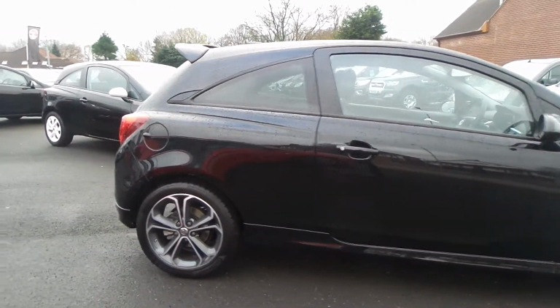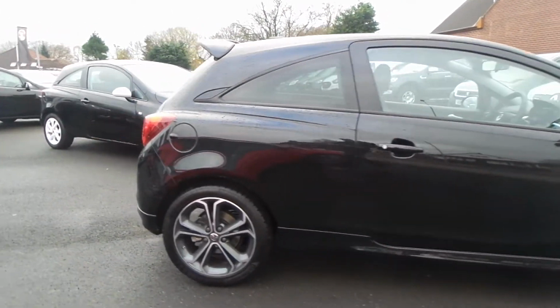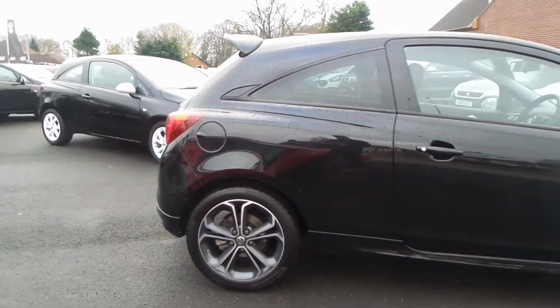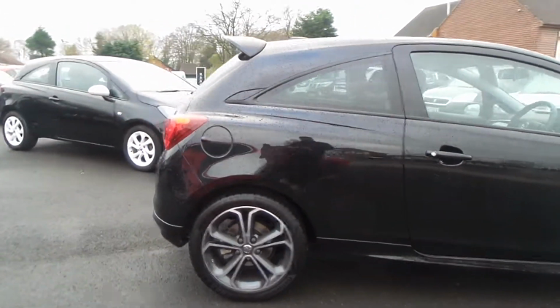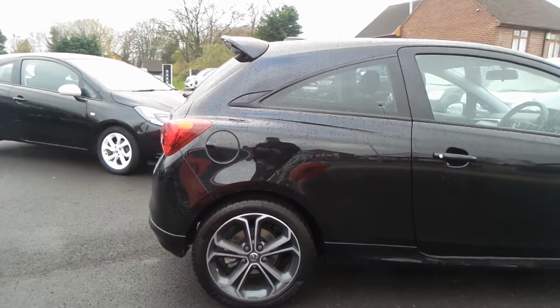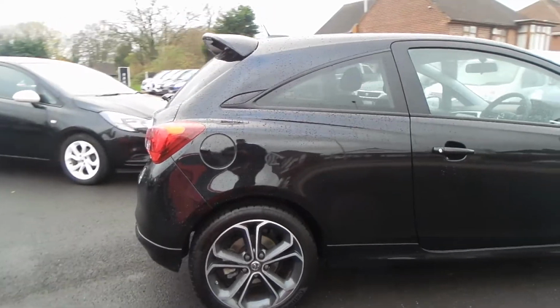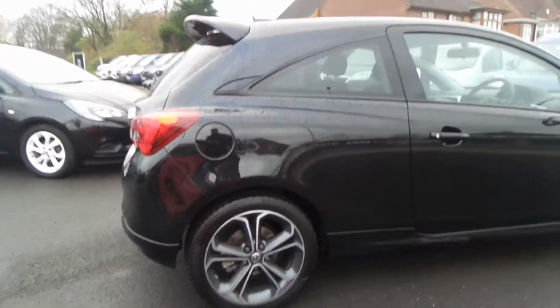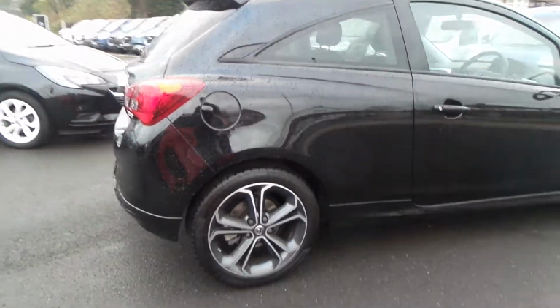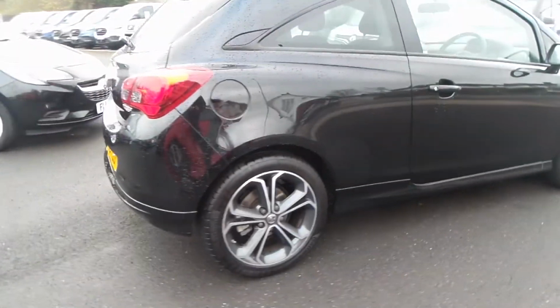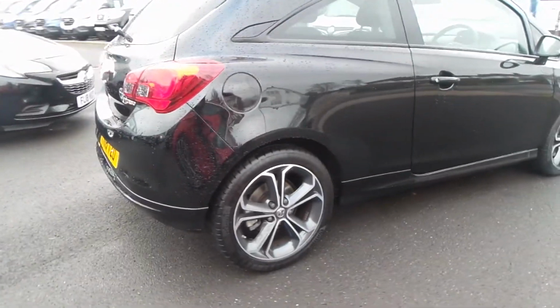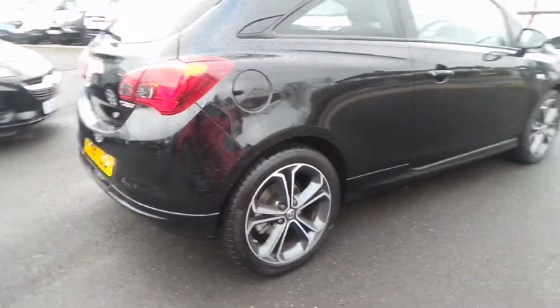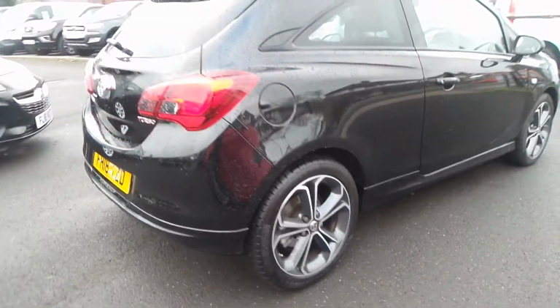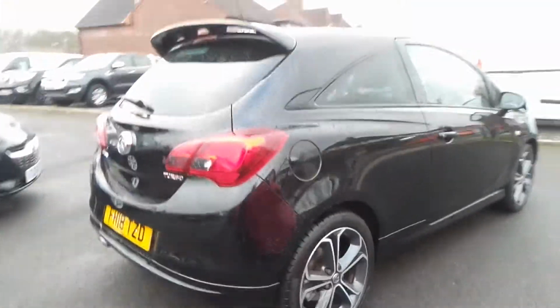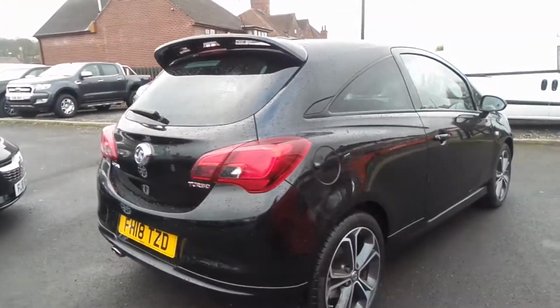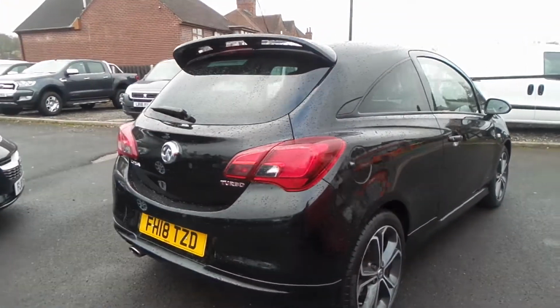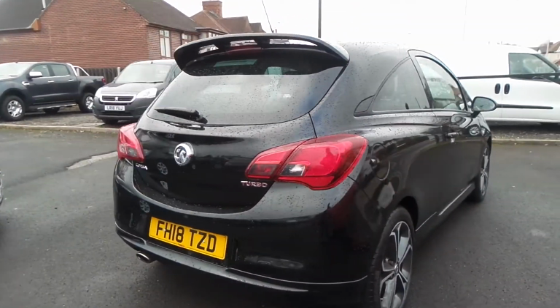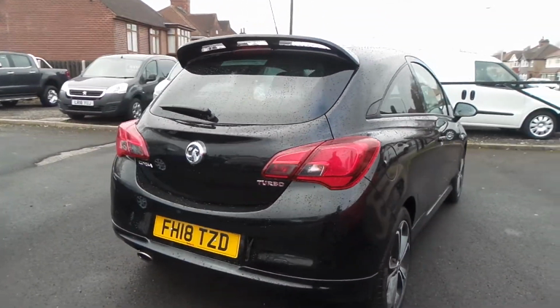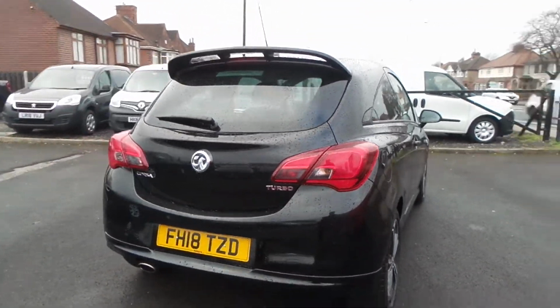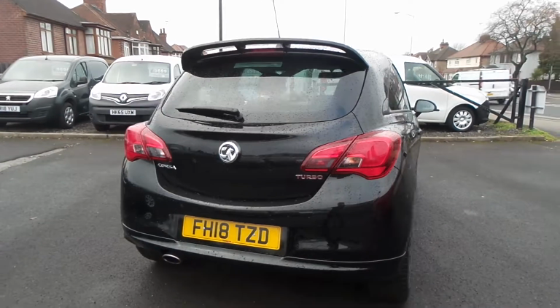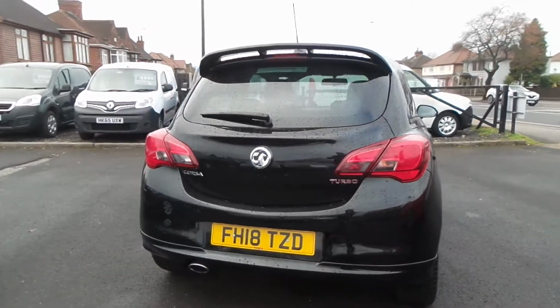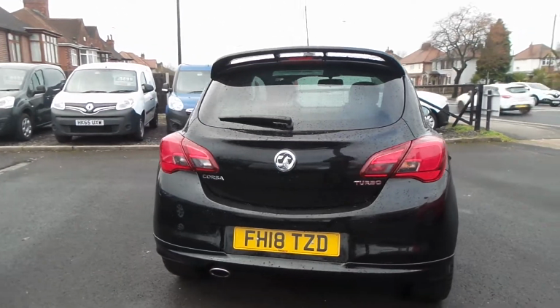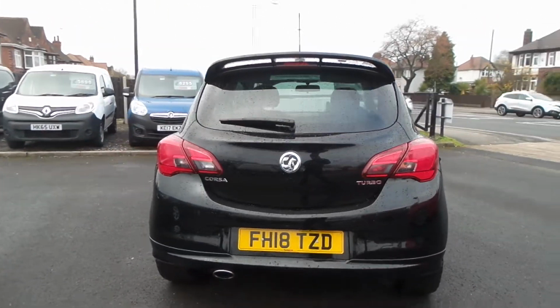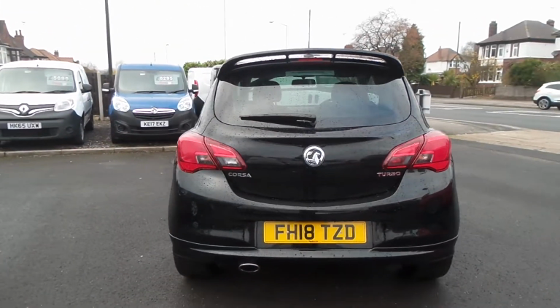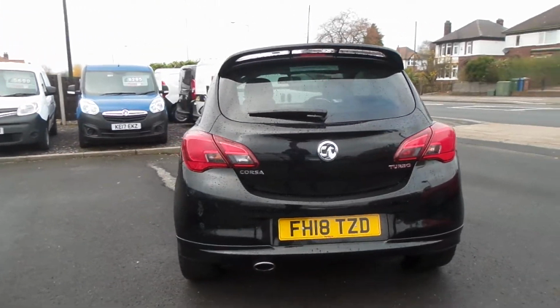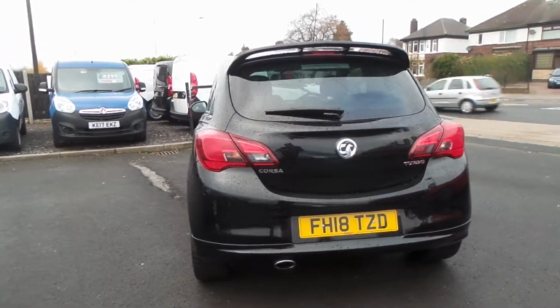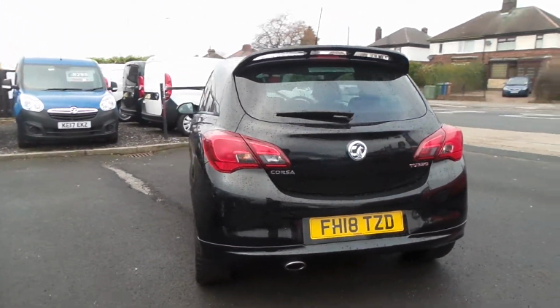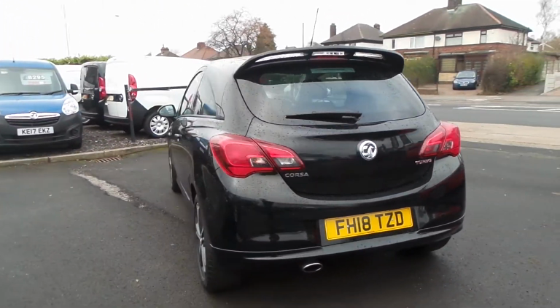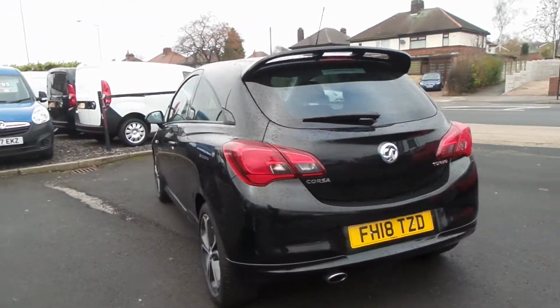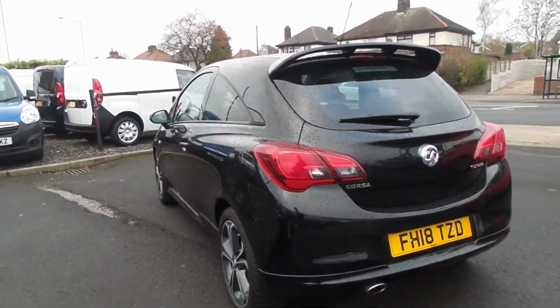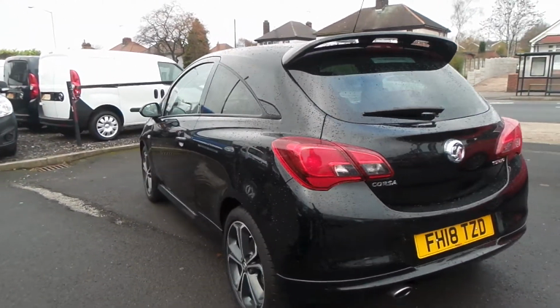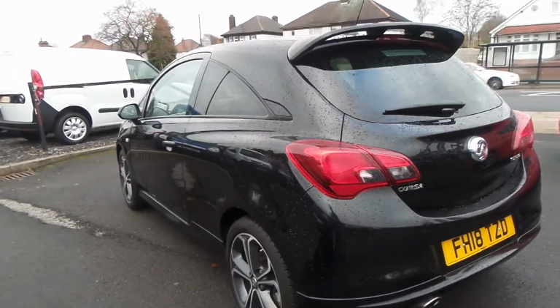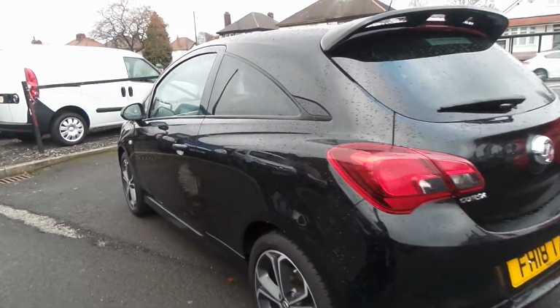It has a 1.4 litre turbo petrol engine, features 17-inch bi-colour alloys, rear roof spoiler, privacy glass, heated front windscreen, LED daytime running lights and front fog lamps.